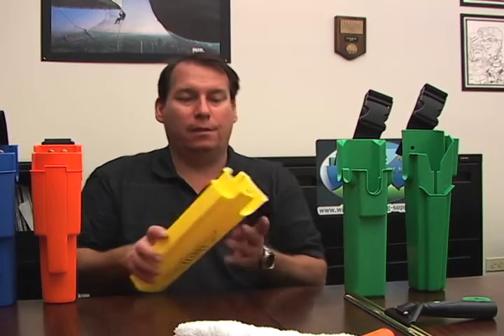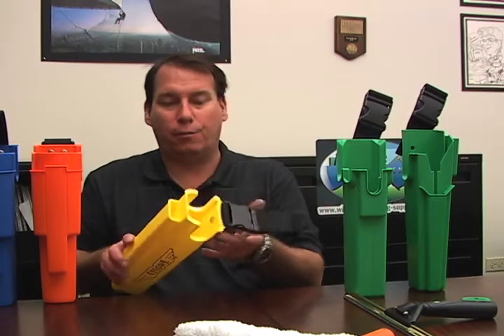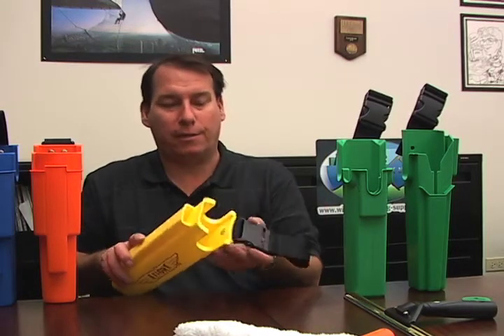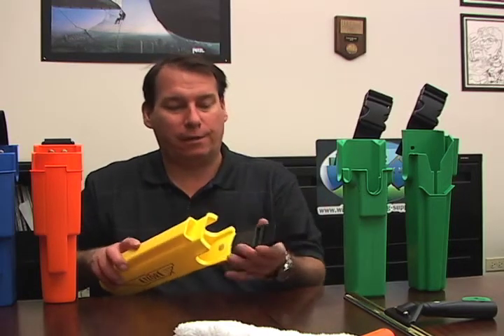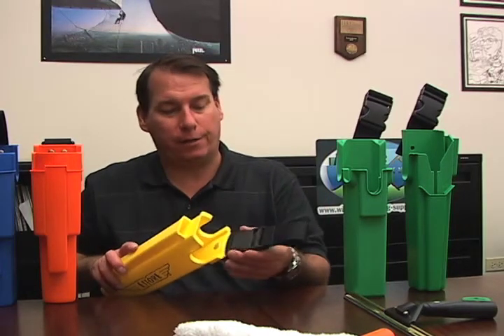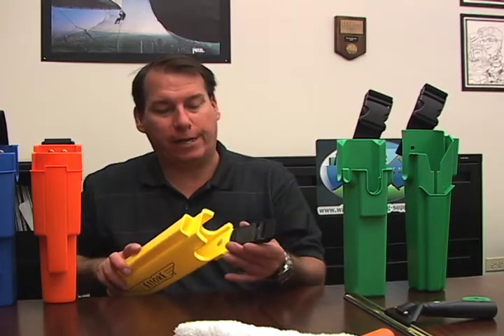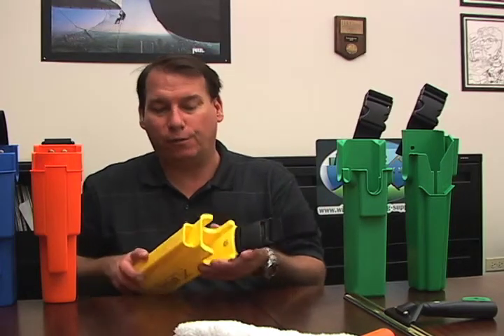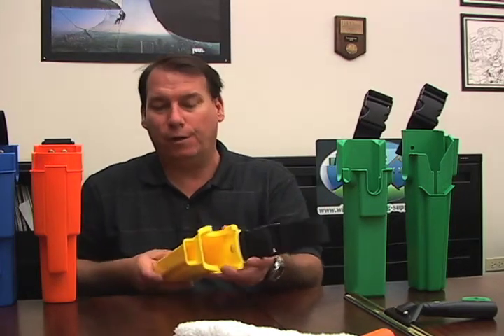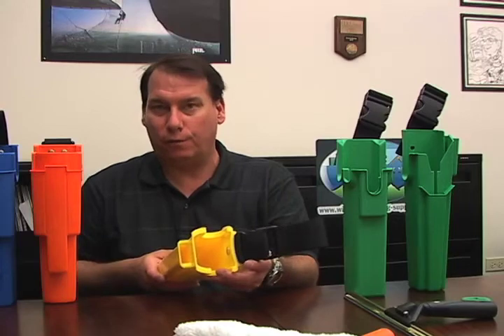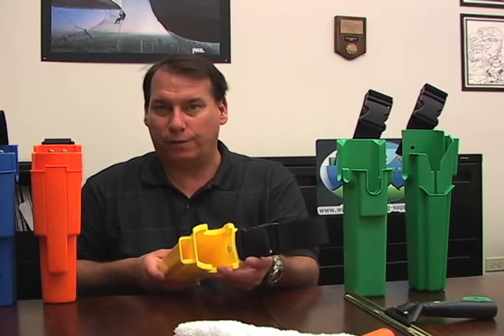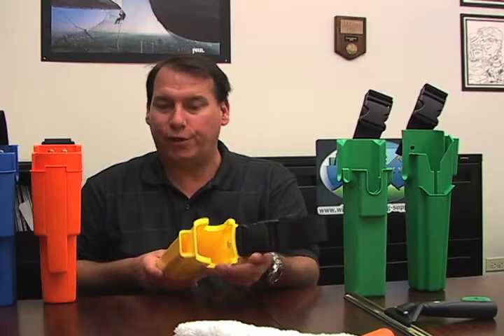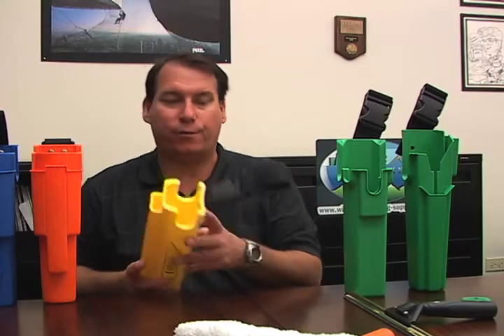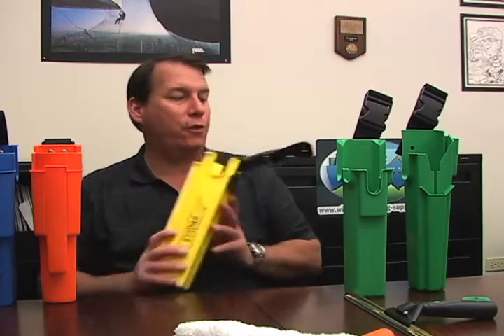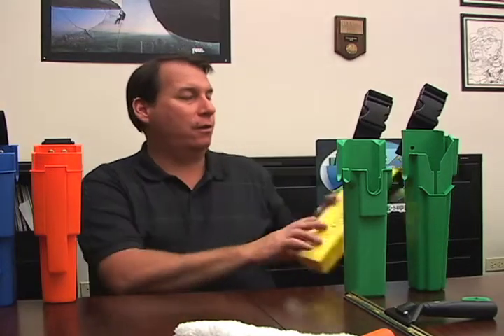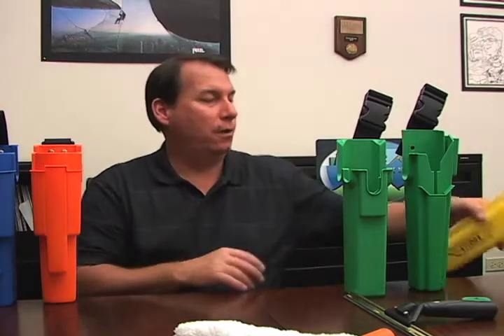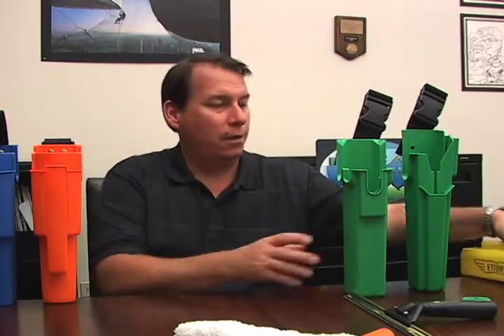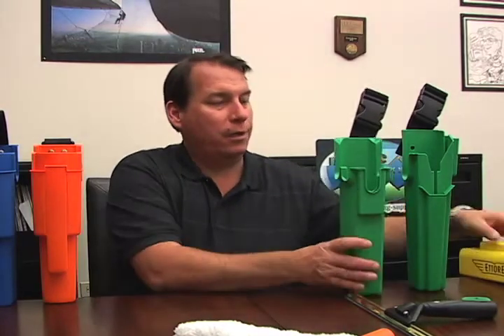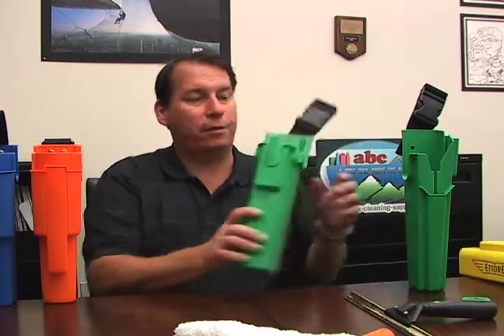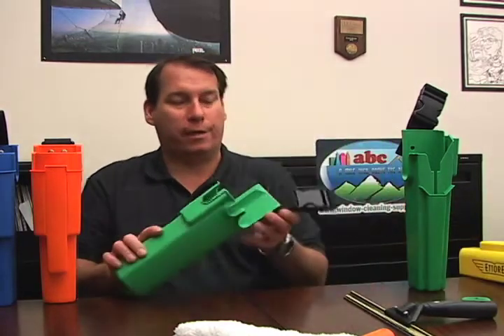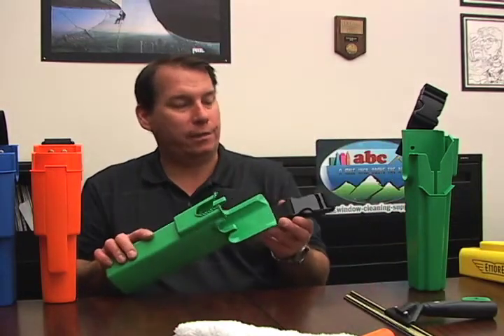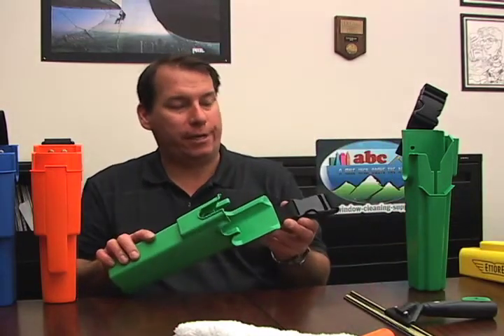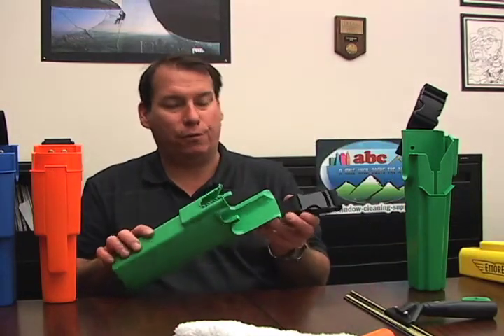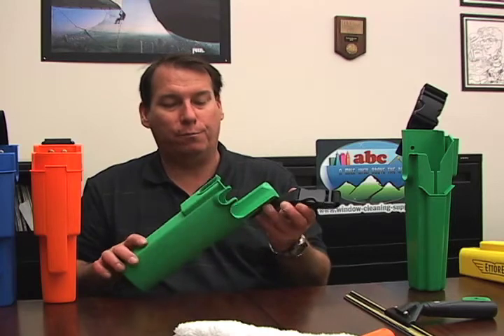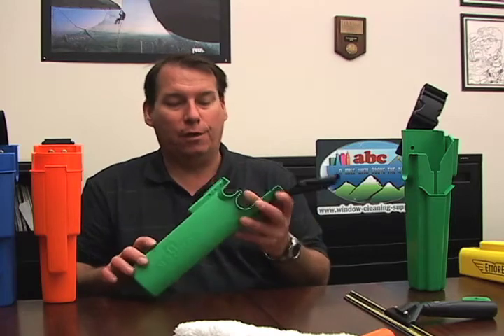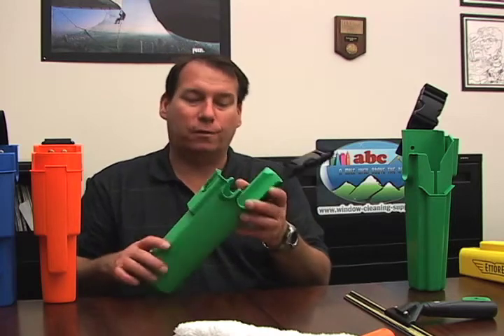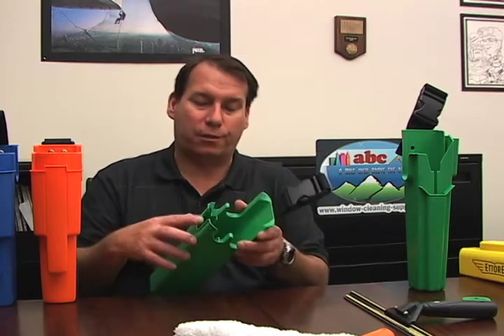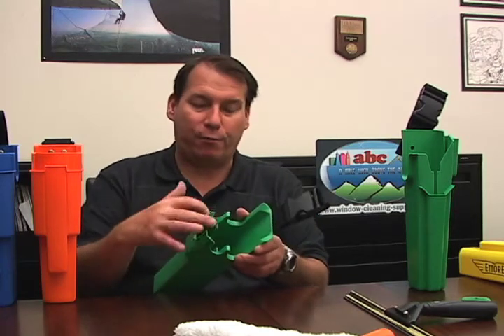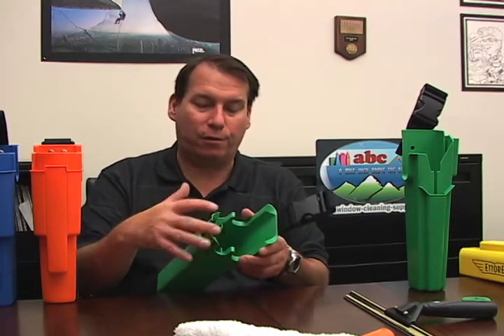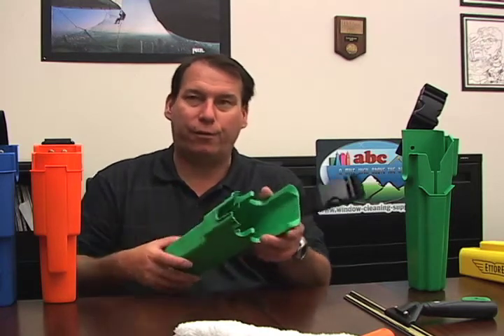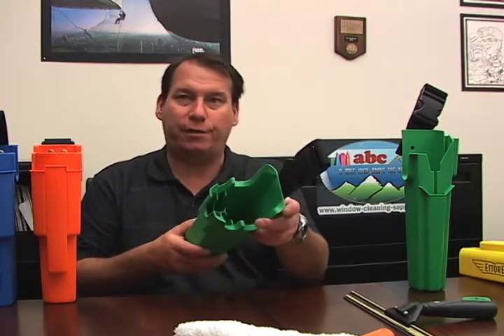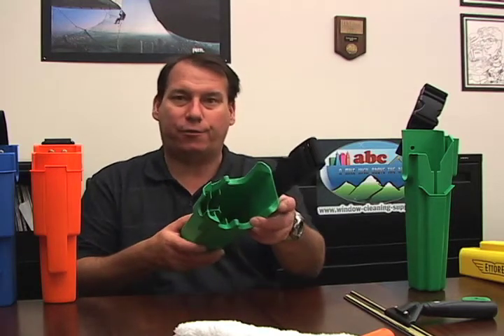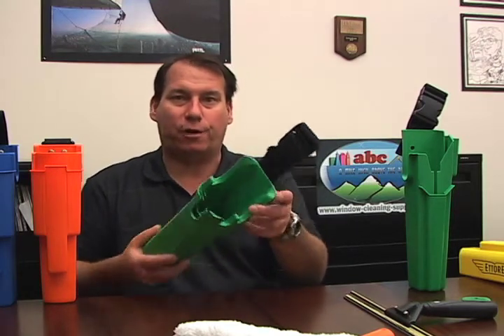This one is designed with a detachable loop and holds one squeegee and a strip washer. This one is also designed with a detachable loop and holds a scraper, two squeegees, and a strip washer.